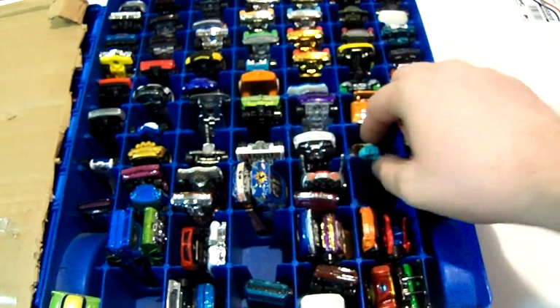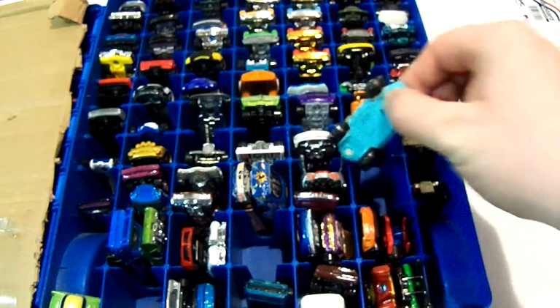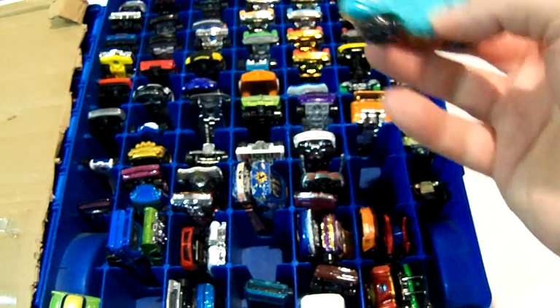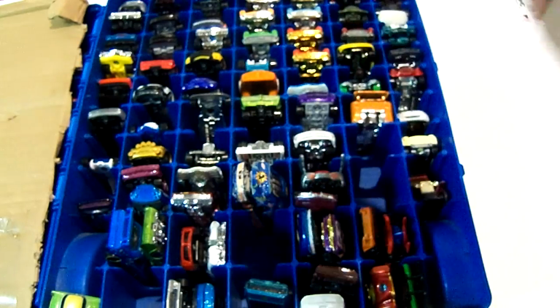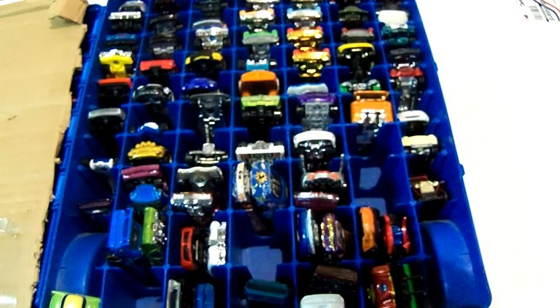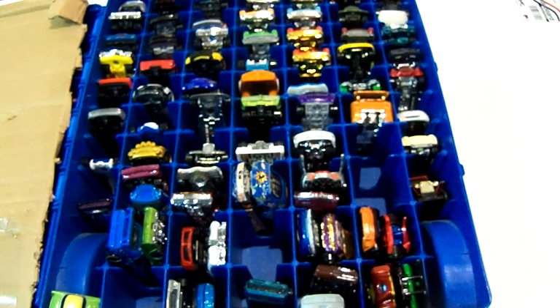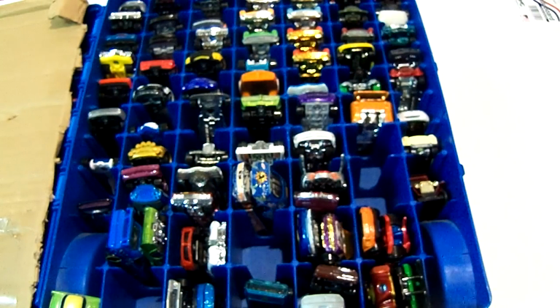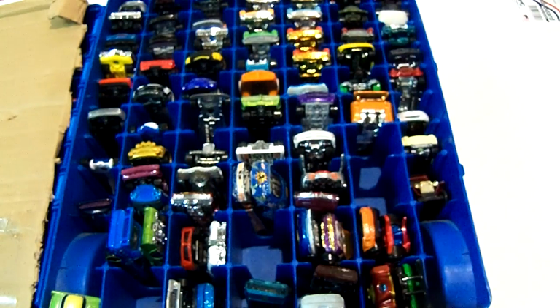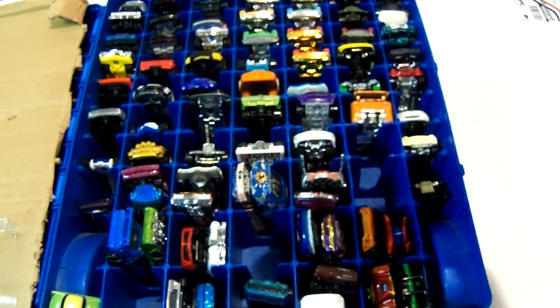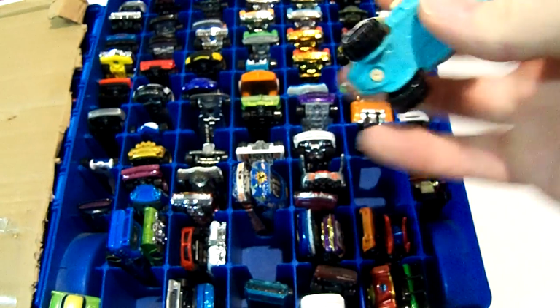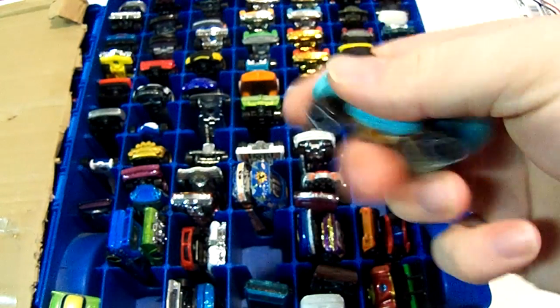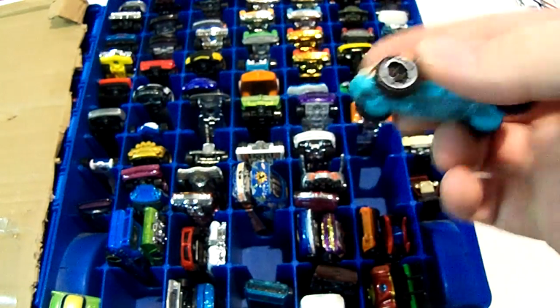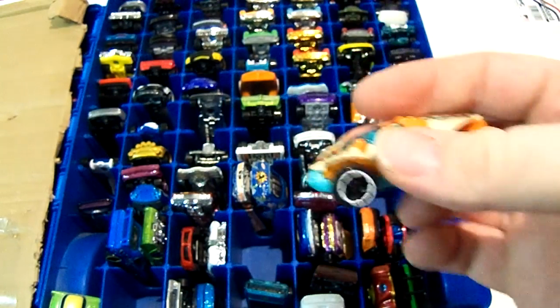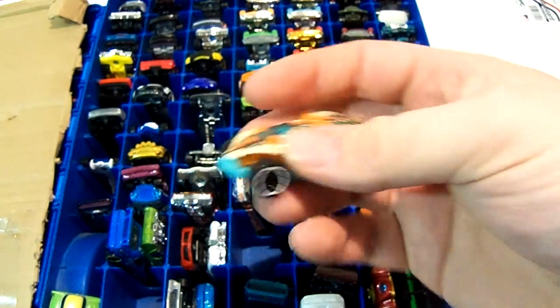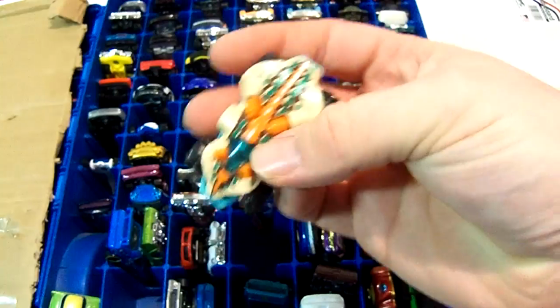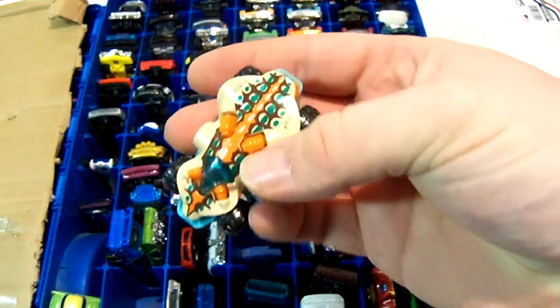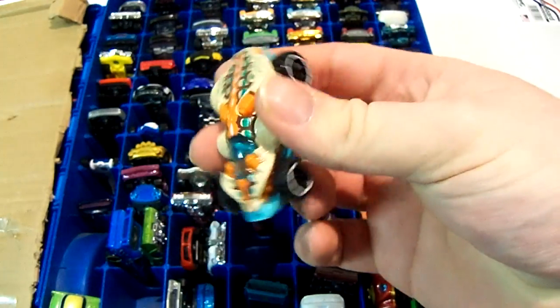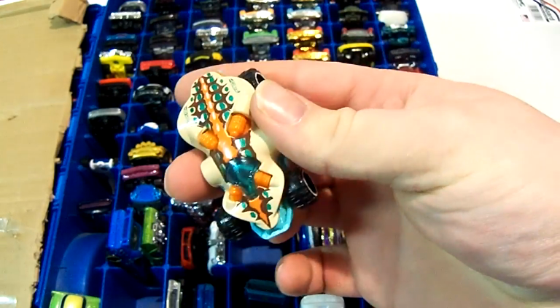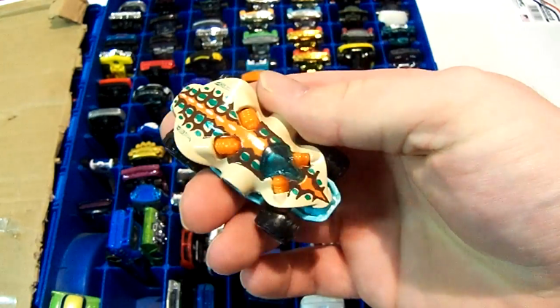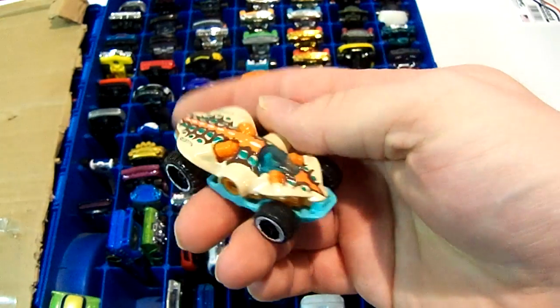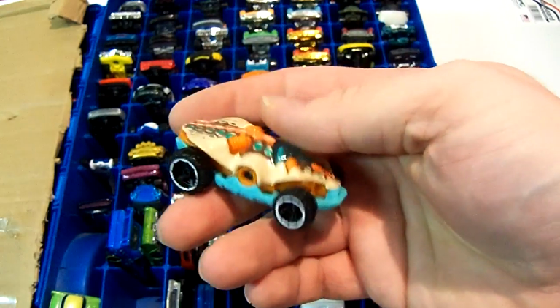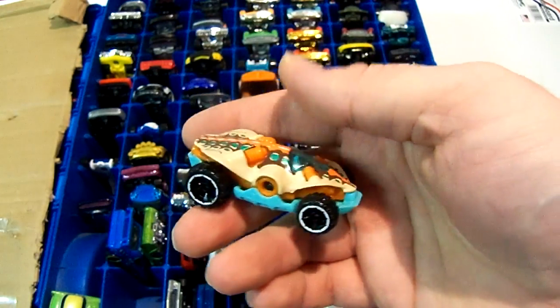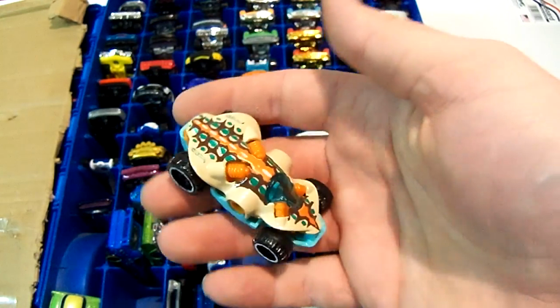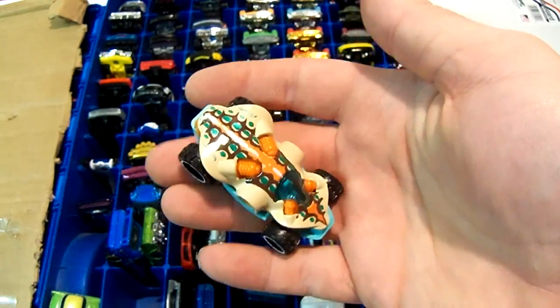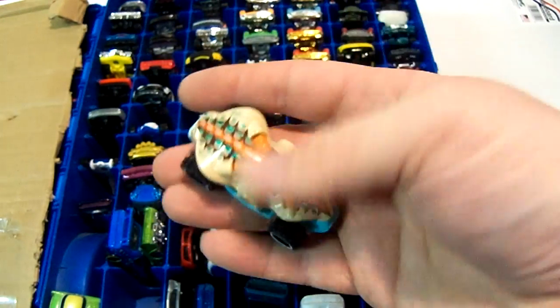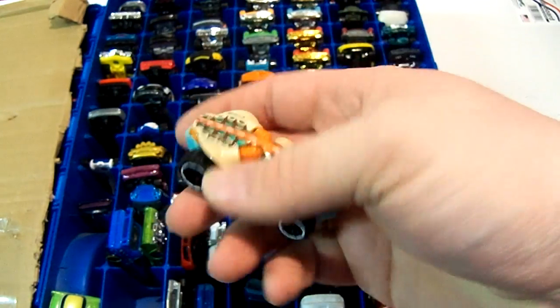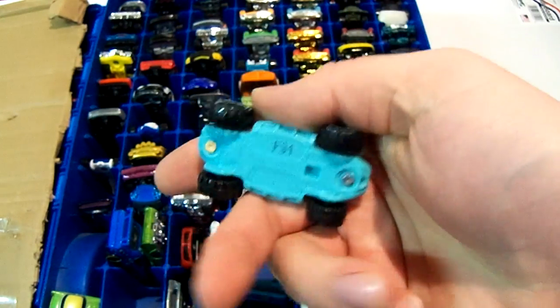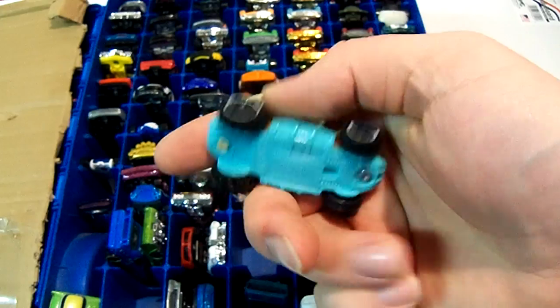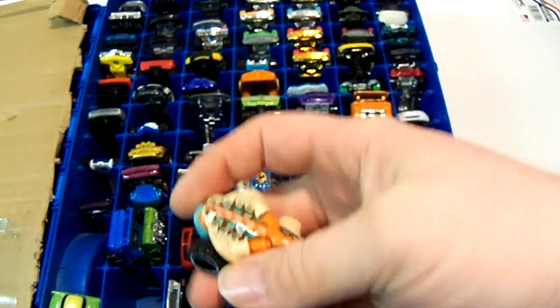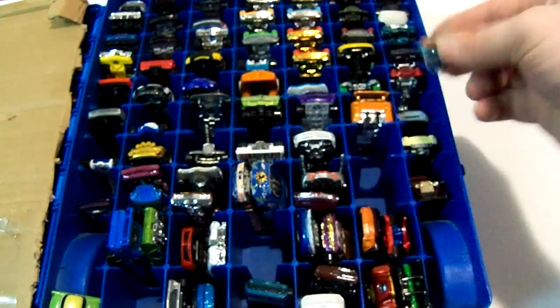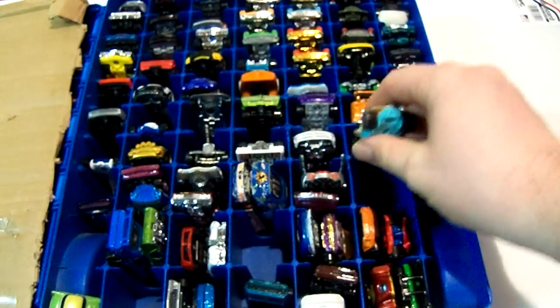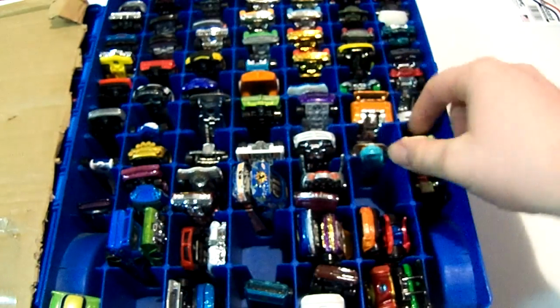Next one I think is called the Swamp Buggy. Not exactly sure where I bought this, but it was new when I bought it. Looks like a bug. Pretty nice though.